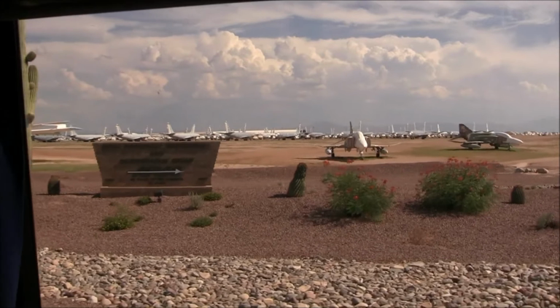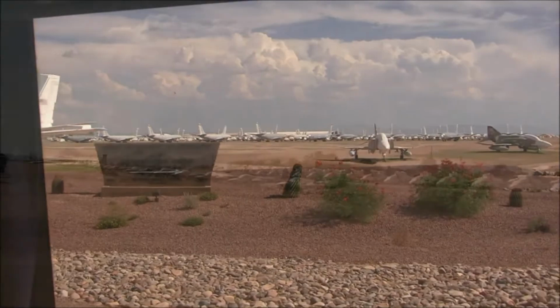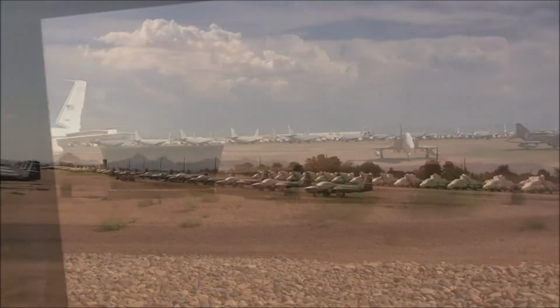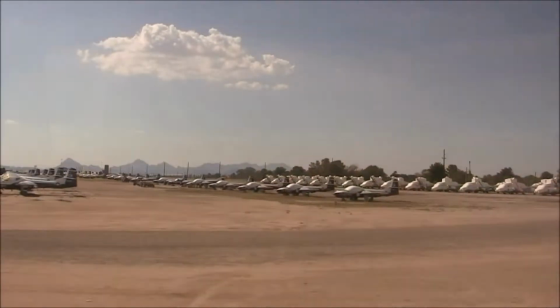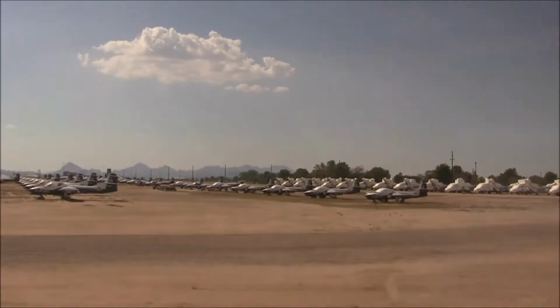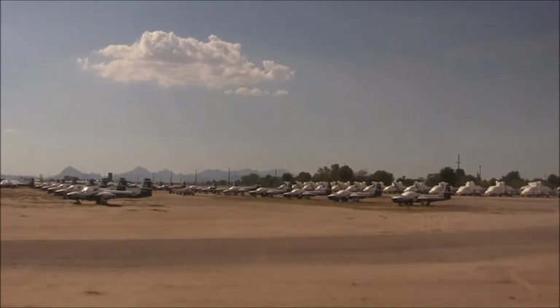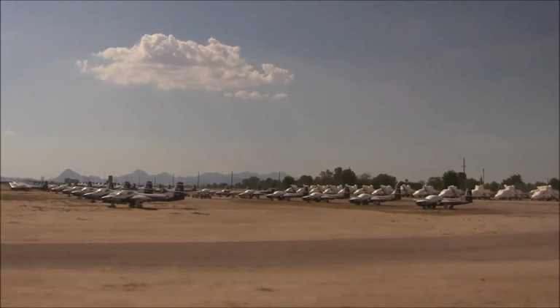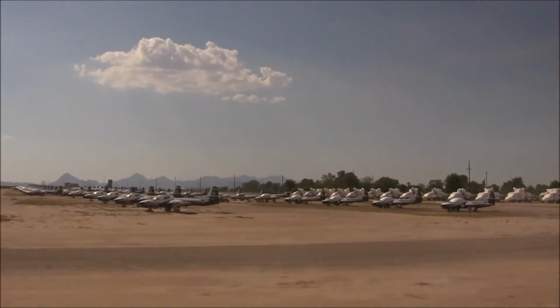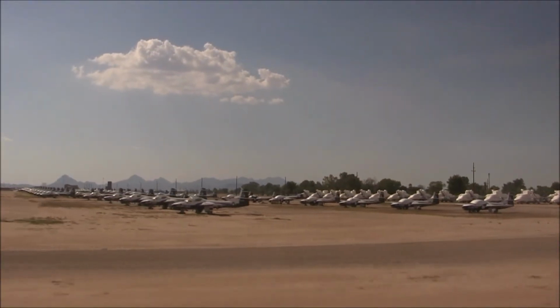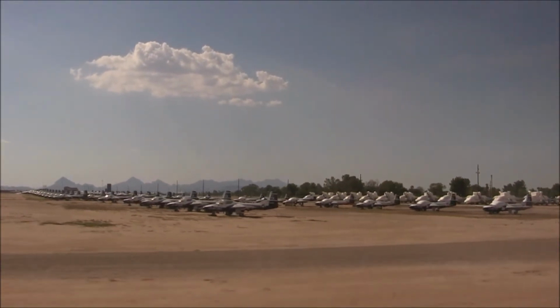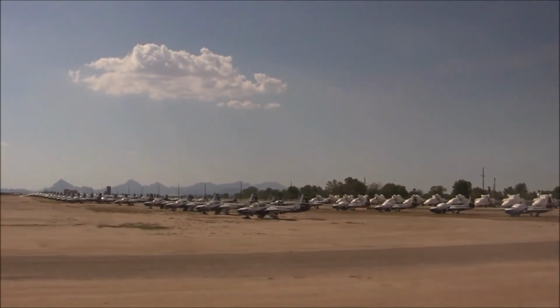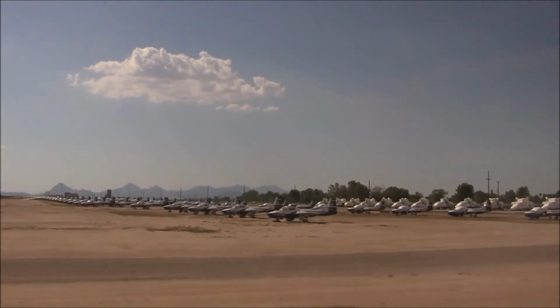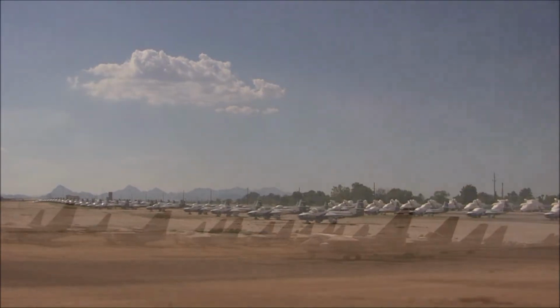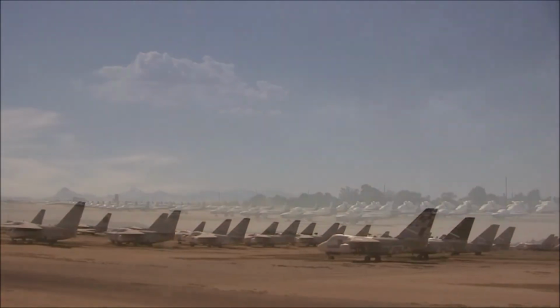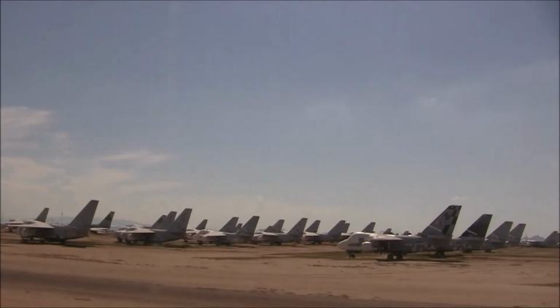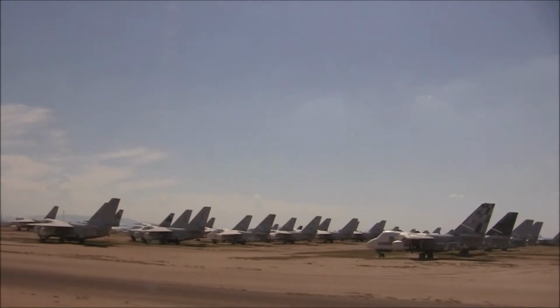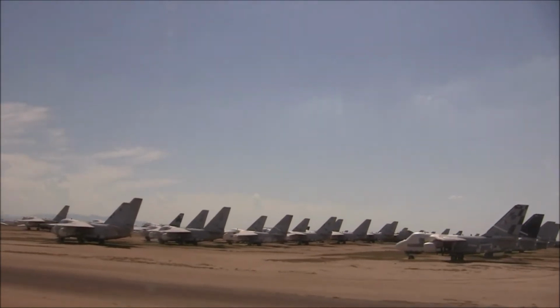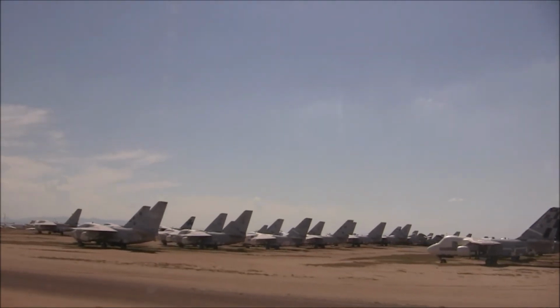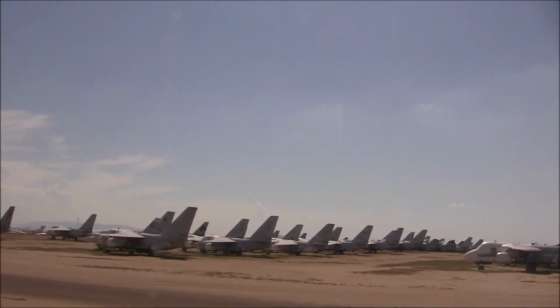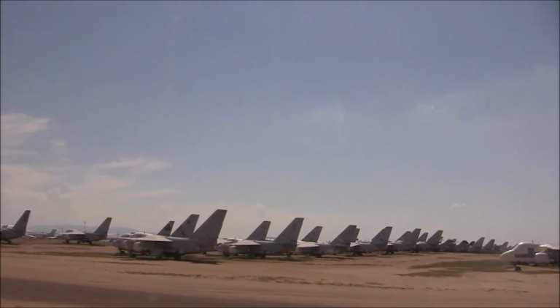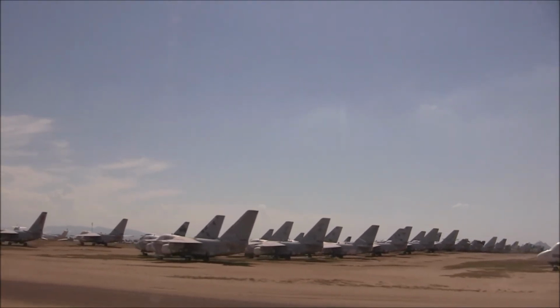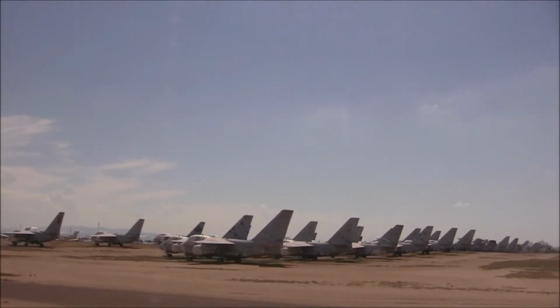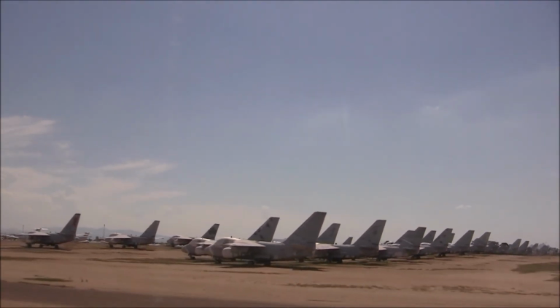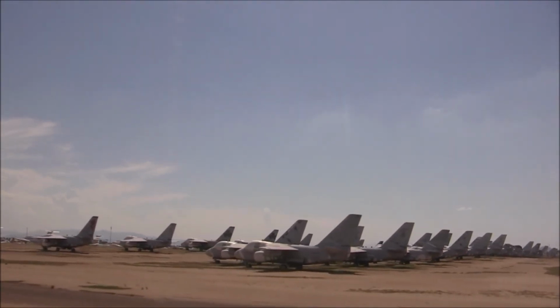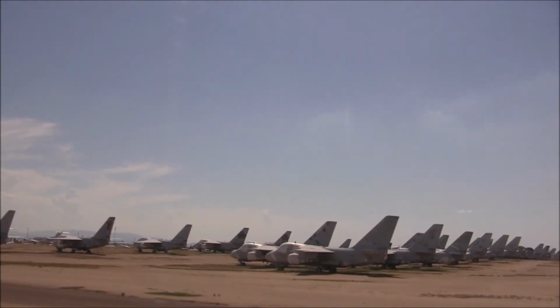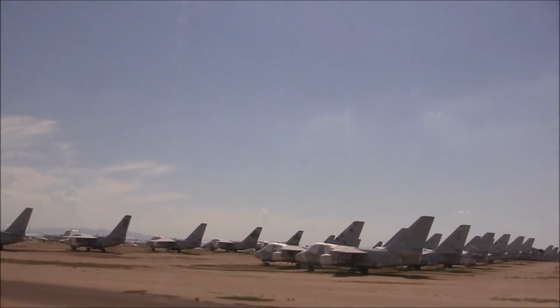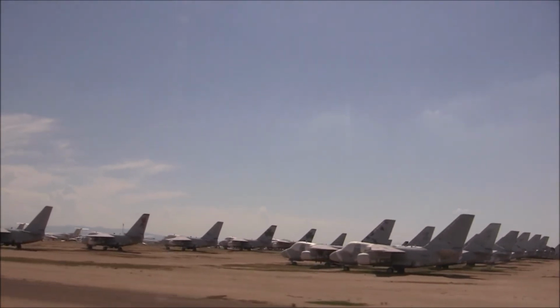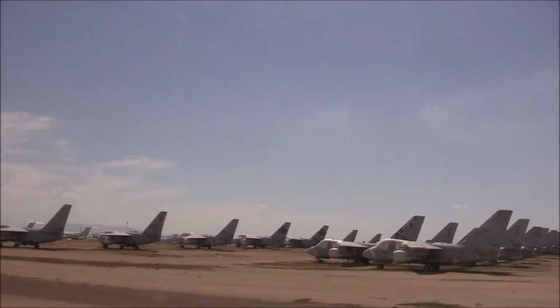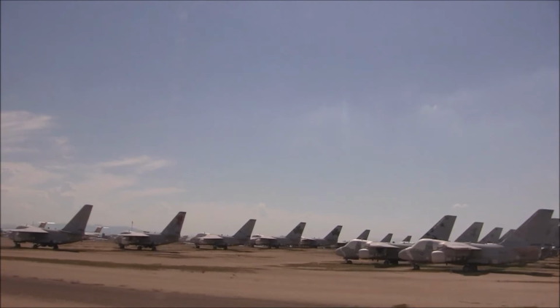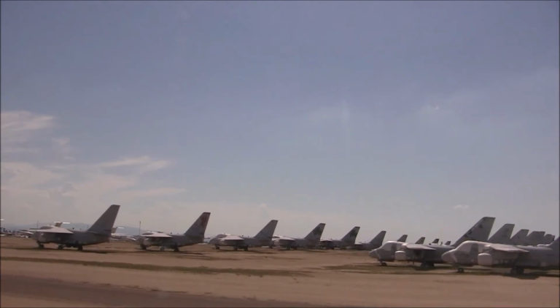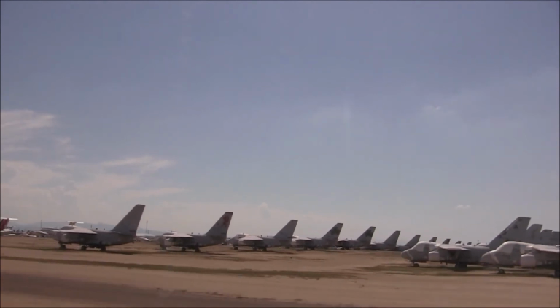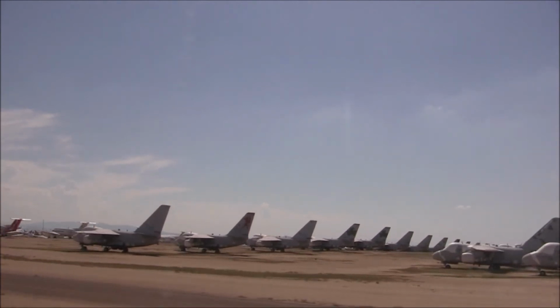There's your T-37s — there are too many there now, probably a hundred or more. There's your S-3s, your Vikings. All of those are retired now.